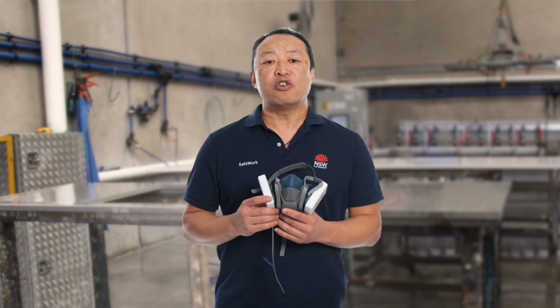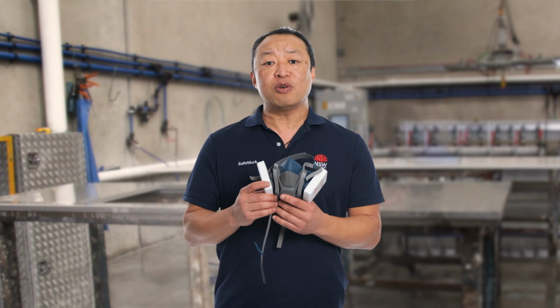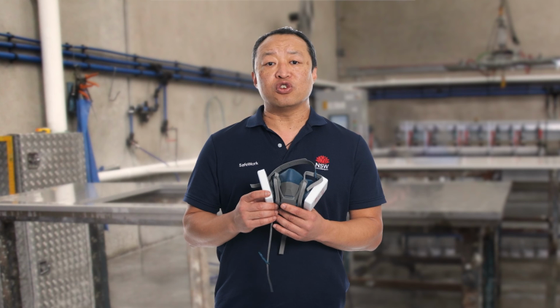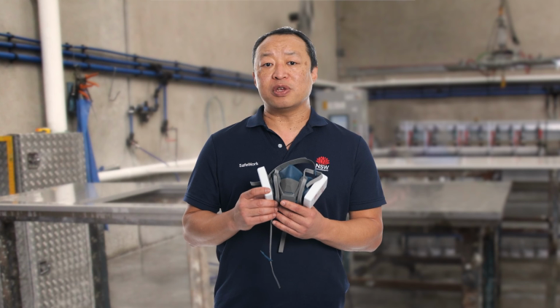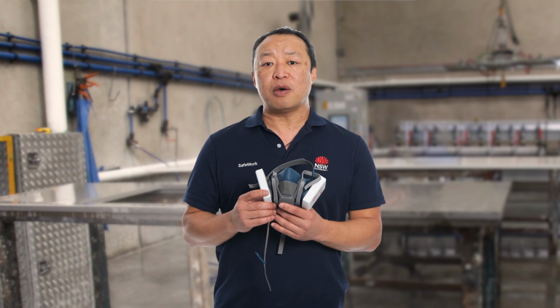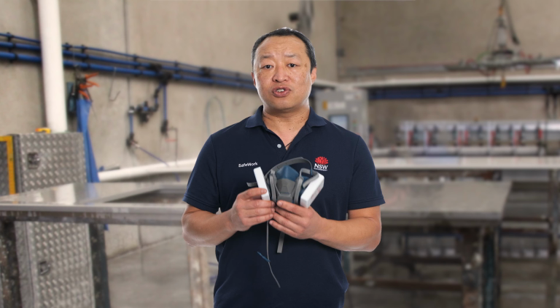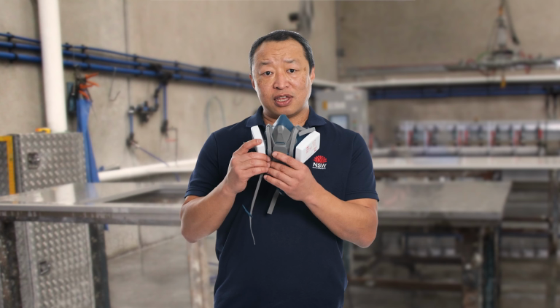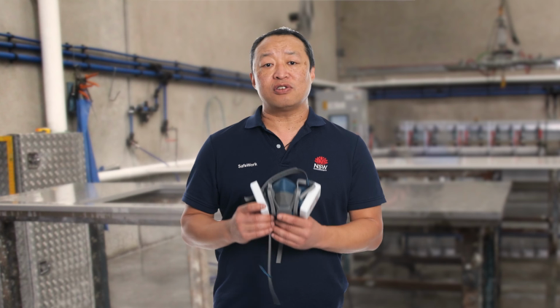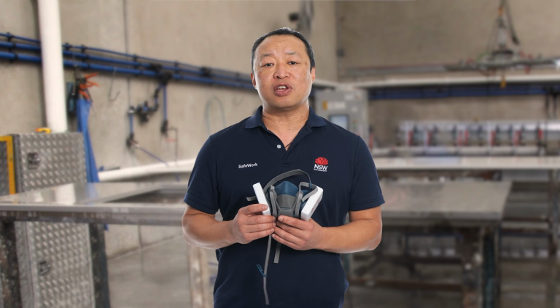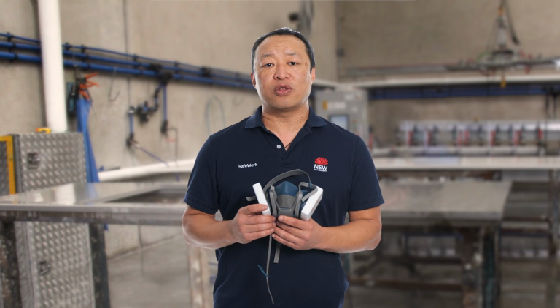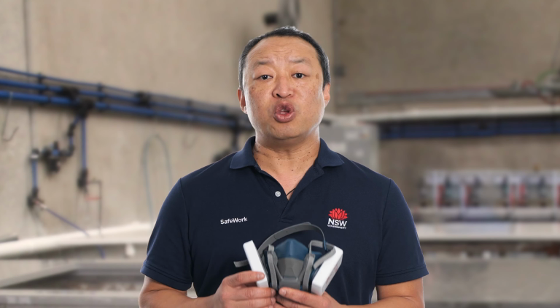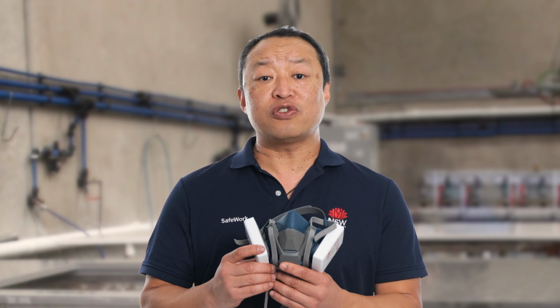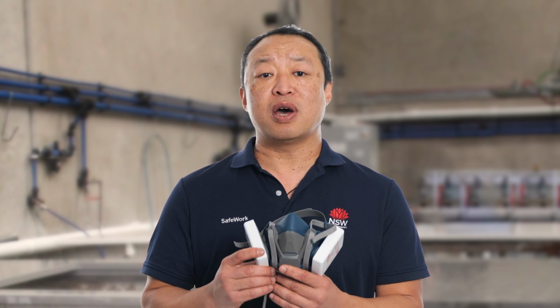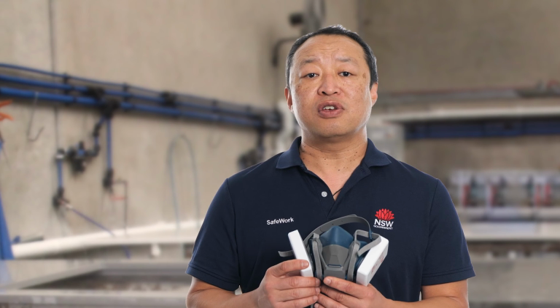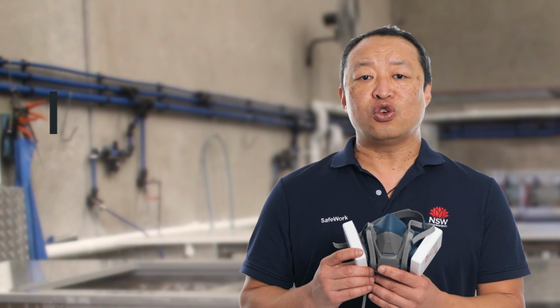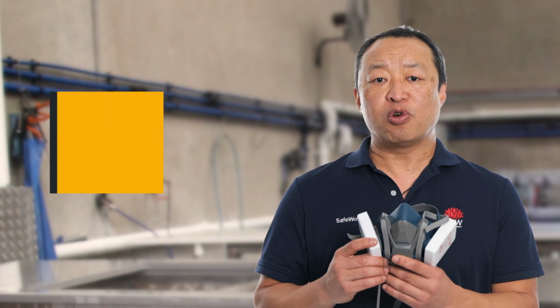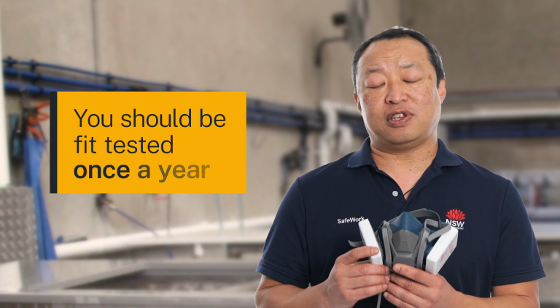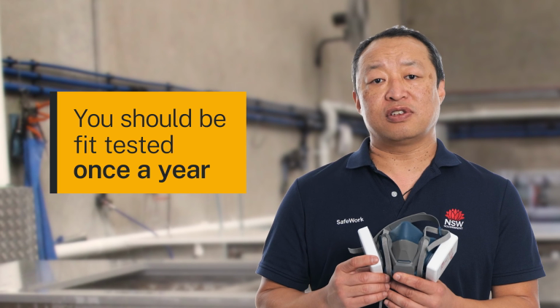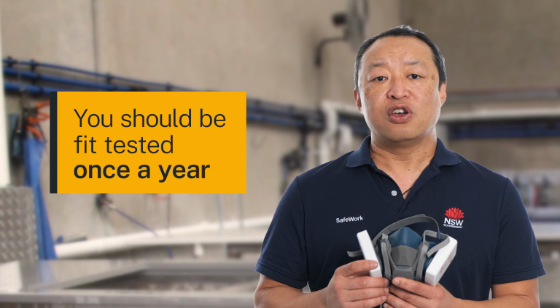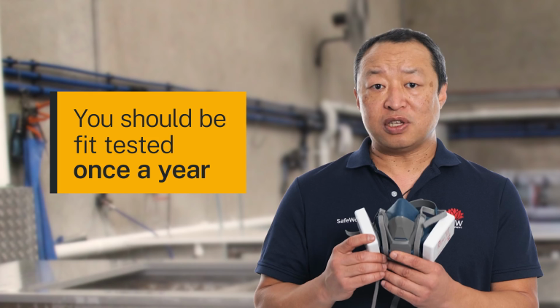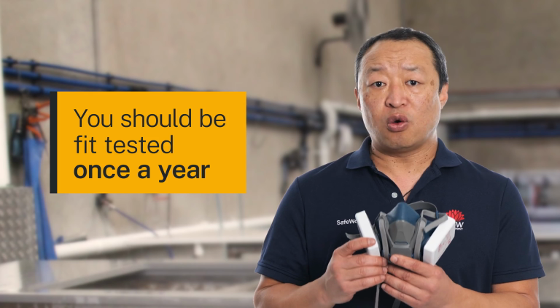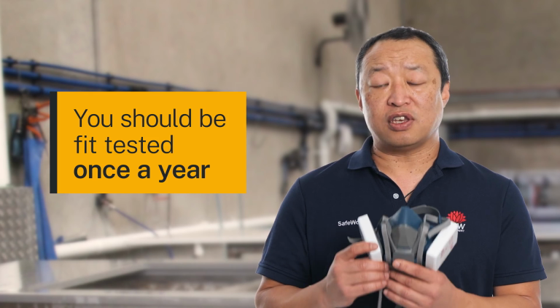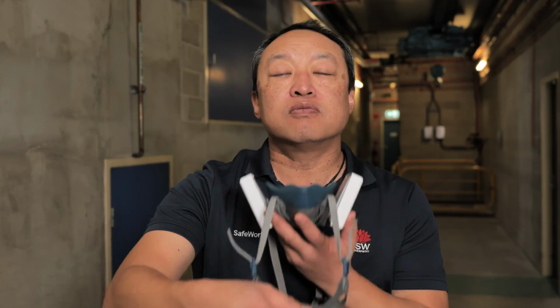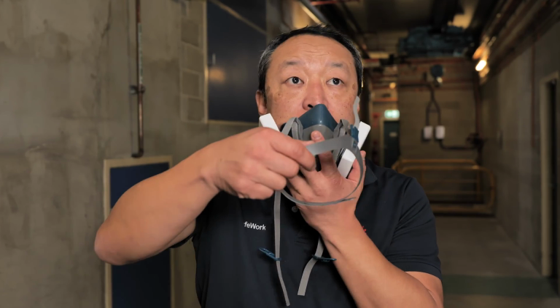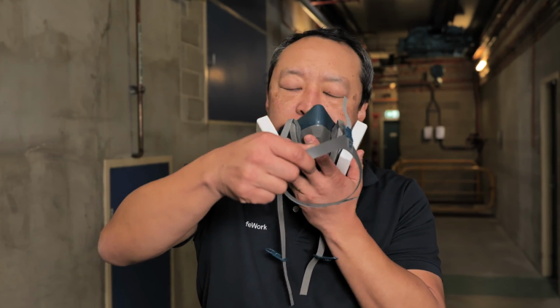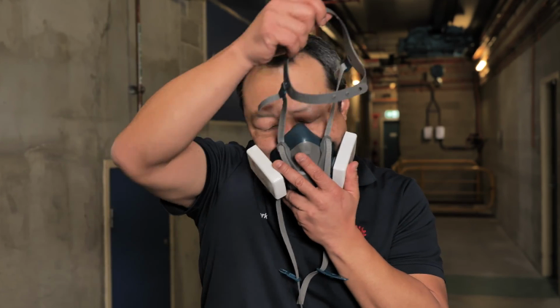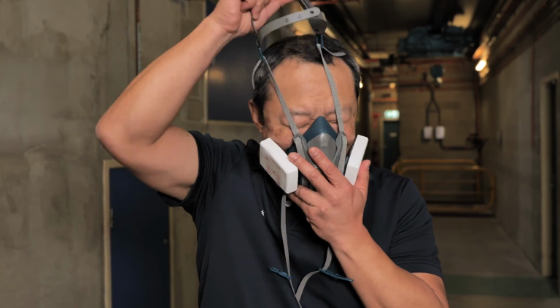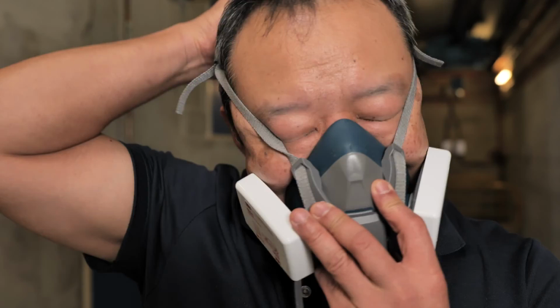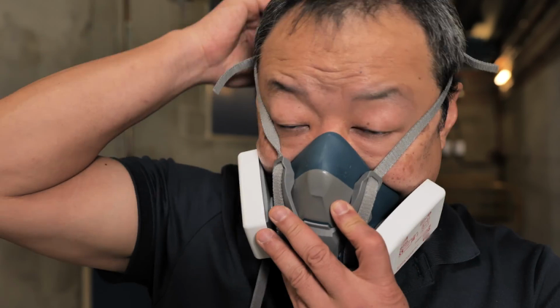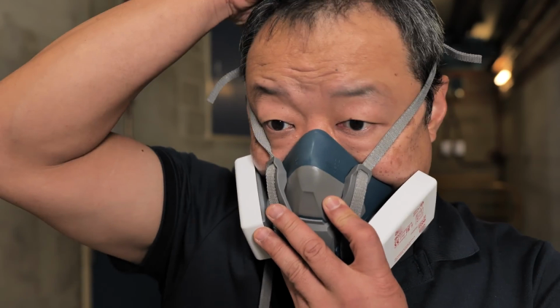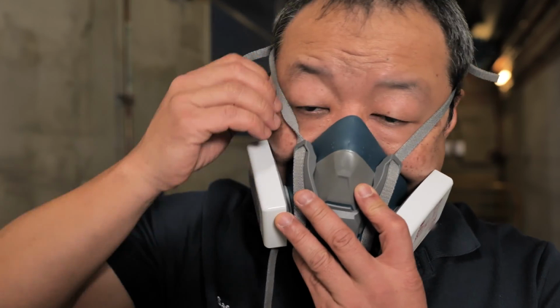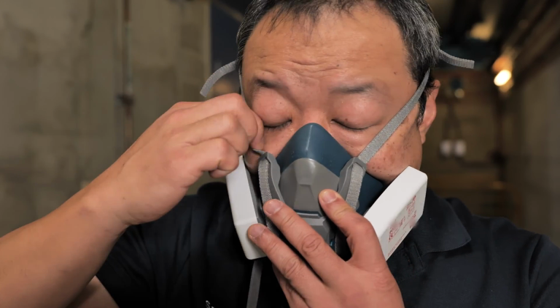There are many jobs you'll do where you'll be given a mask just like these to protect your health. When you are first given a mask, you should be properly fit tested. This should be done once a year. When you put on a mask, do a fit check to make sure it has sealed properly.